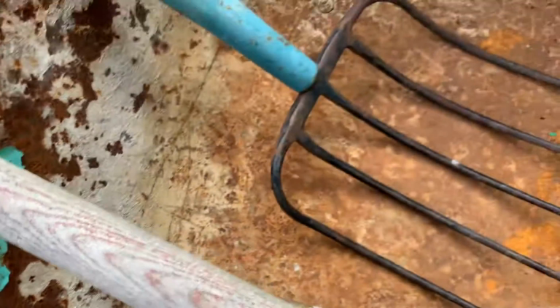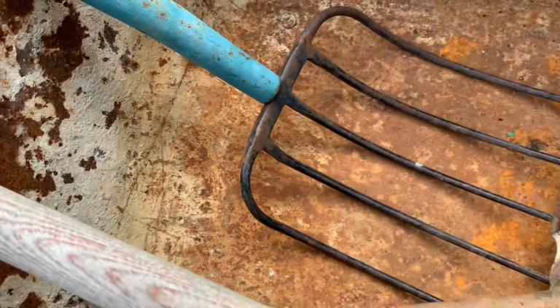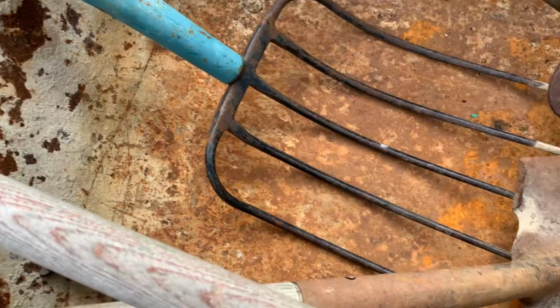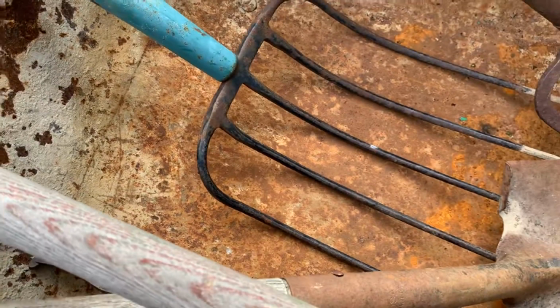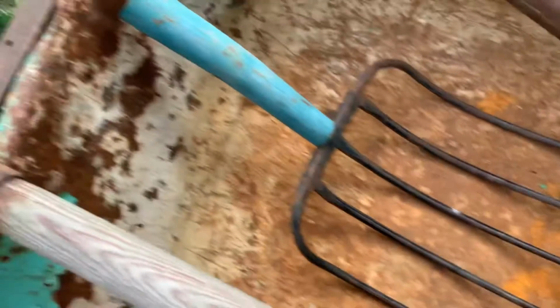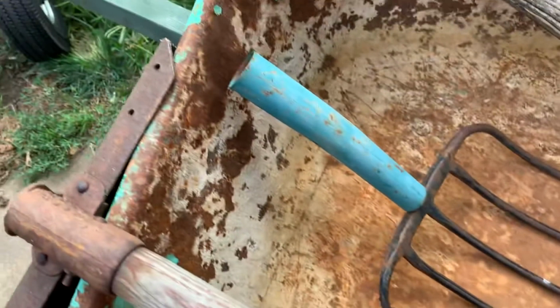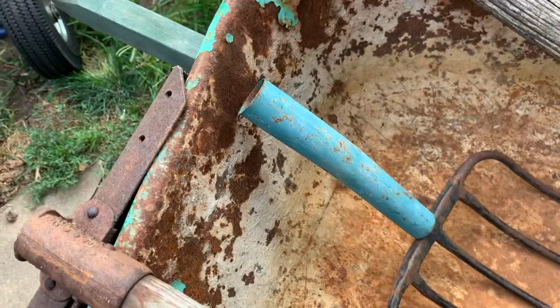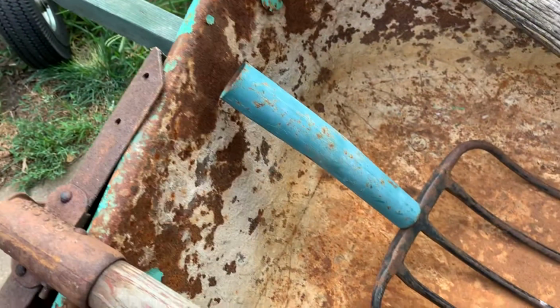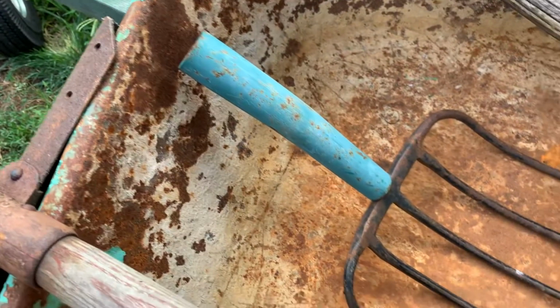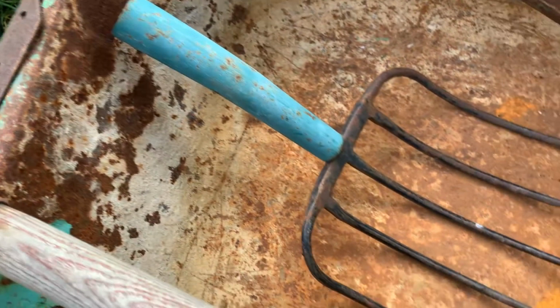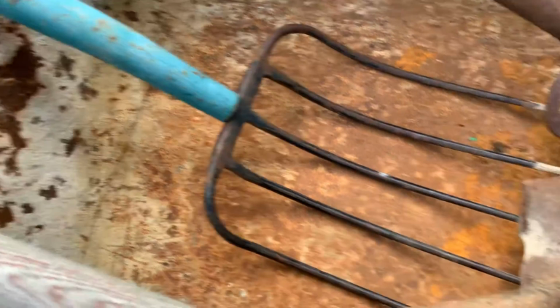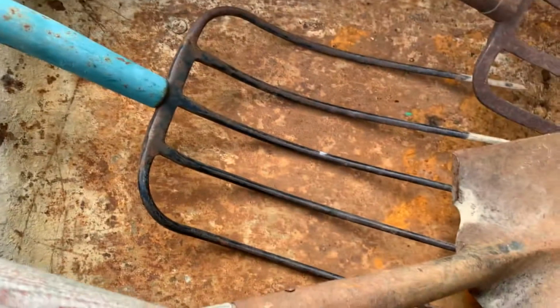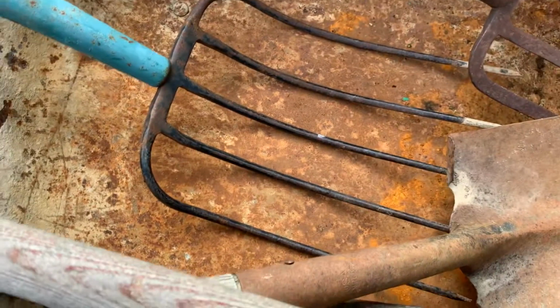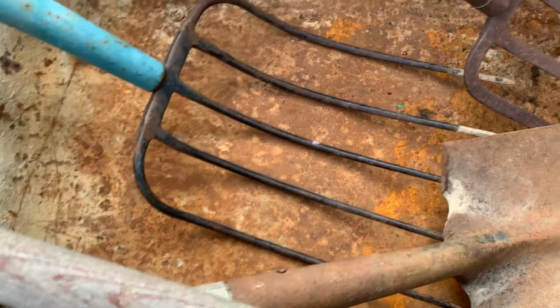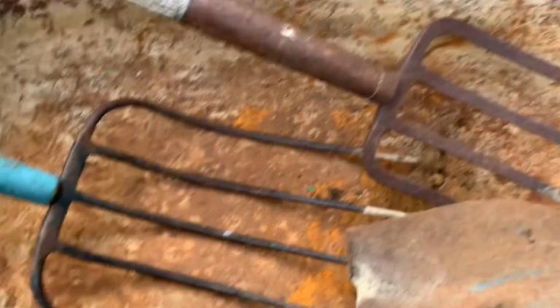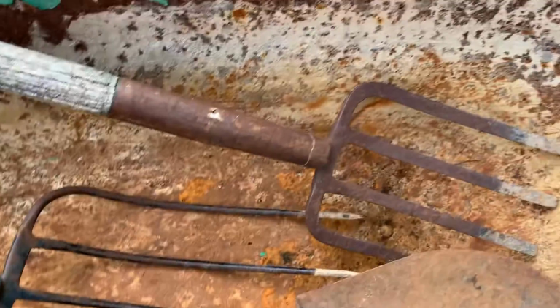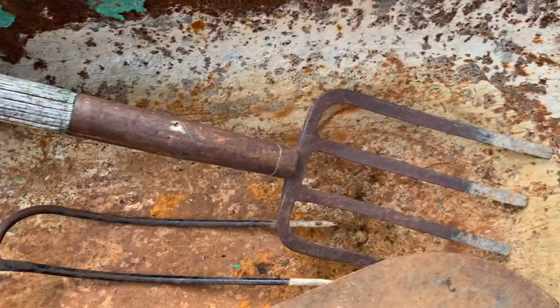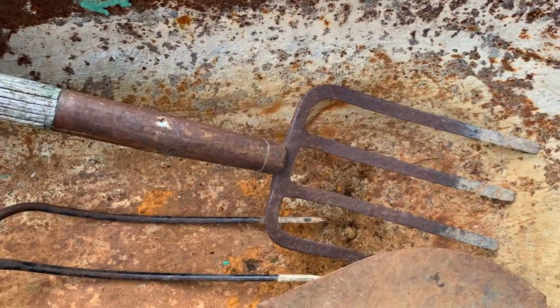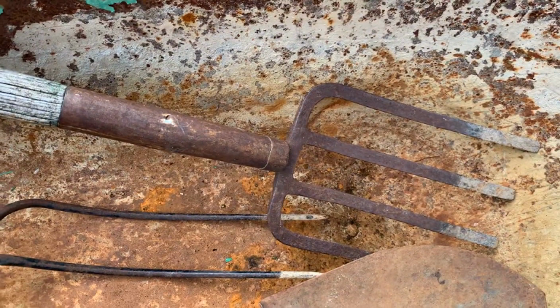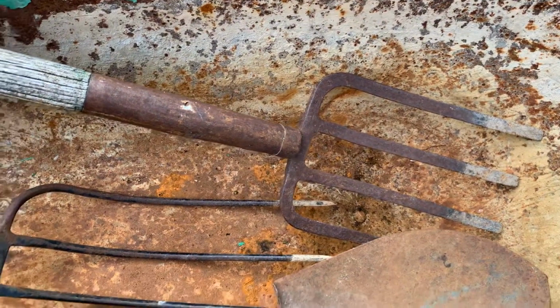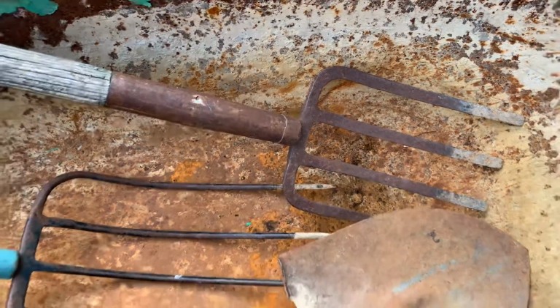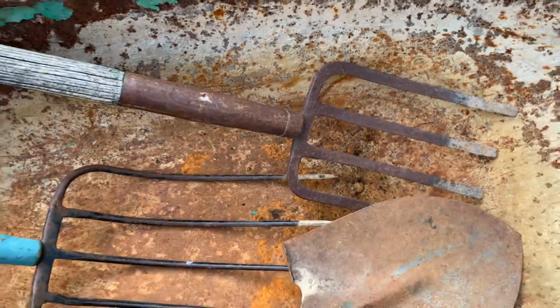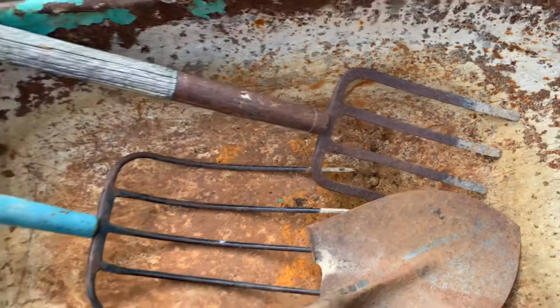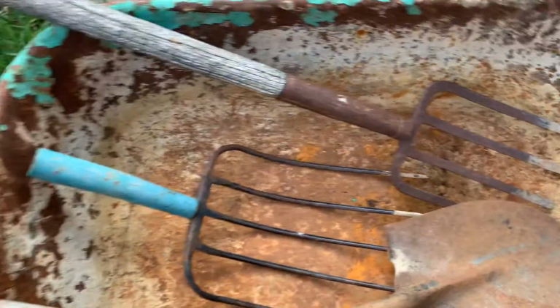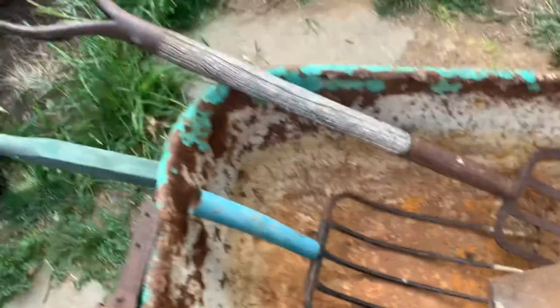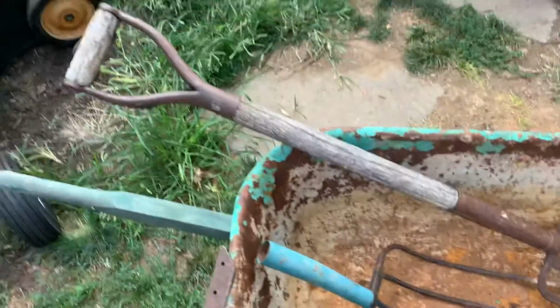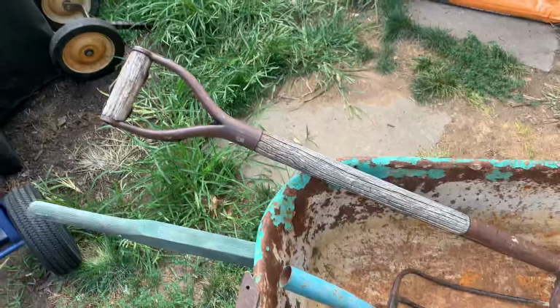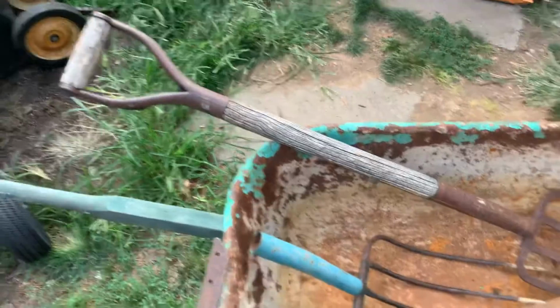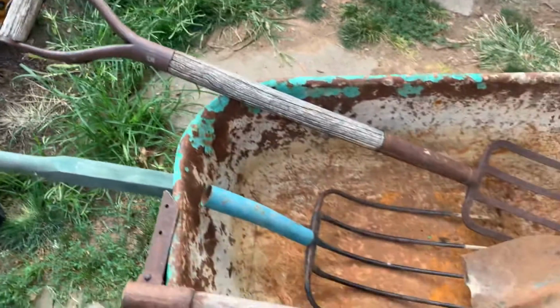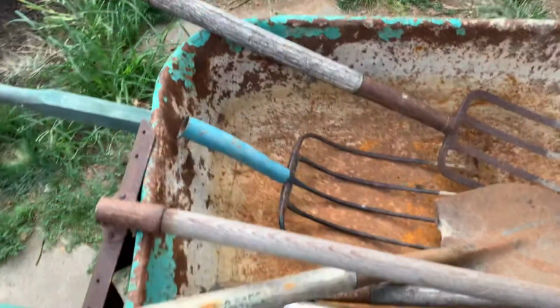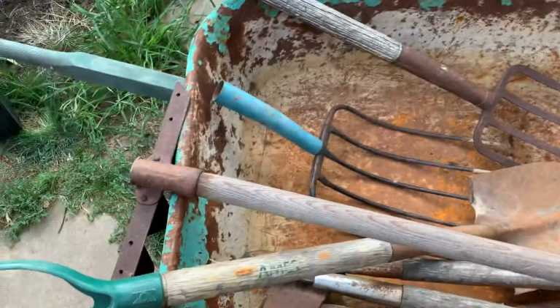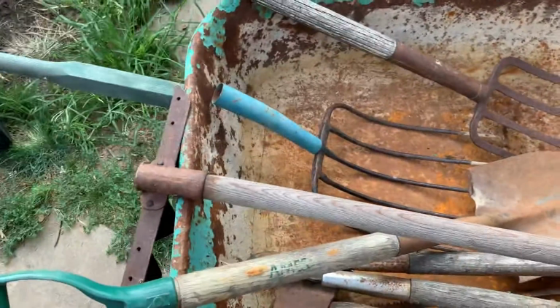There's a nice five-tine pitchfork and I can get a handle for that up at the flea market for I think eight or ten dollars. And there's a nice little potato fork with a little D-handle — a little sanding and a little linseed oil.